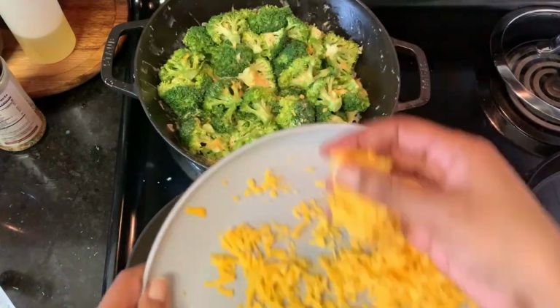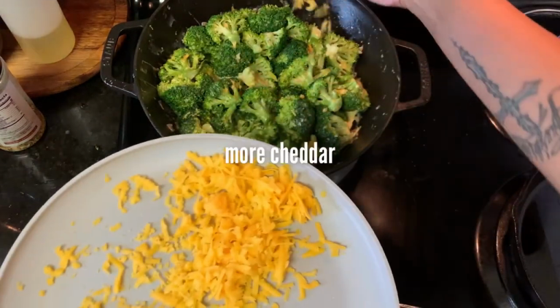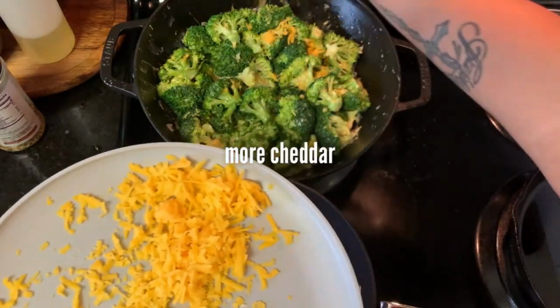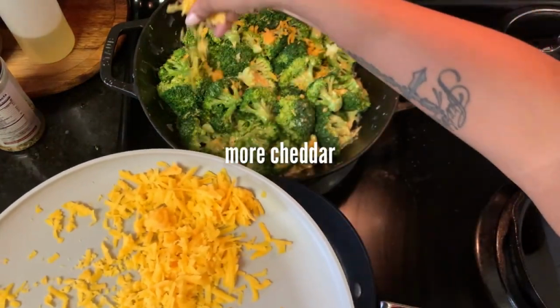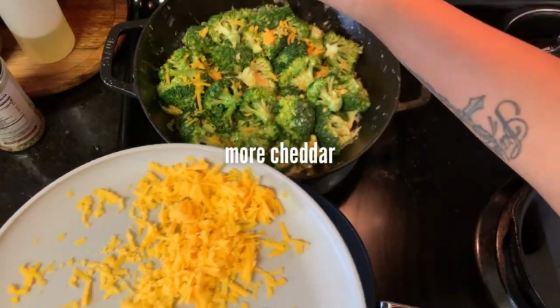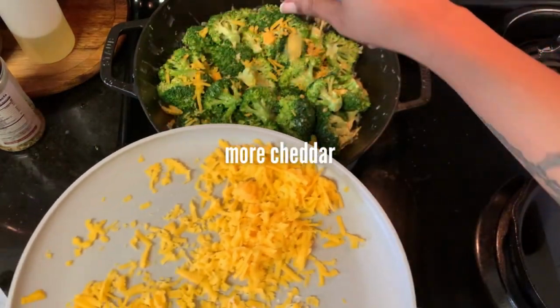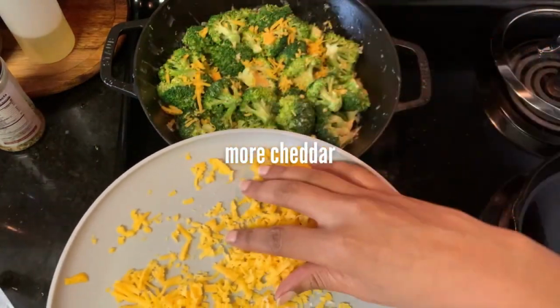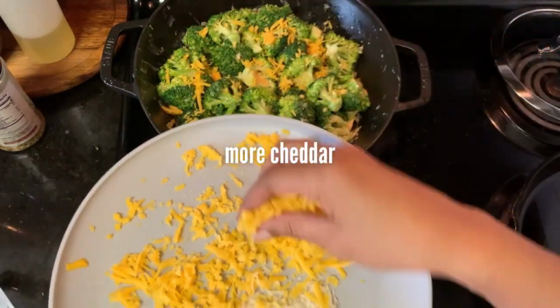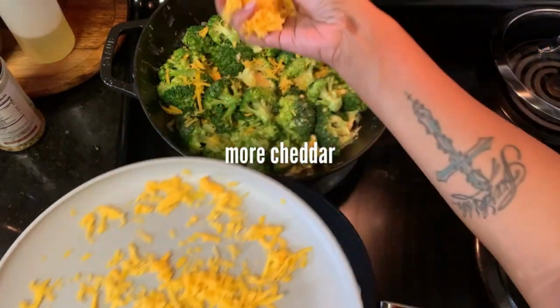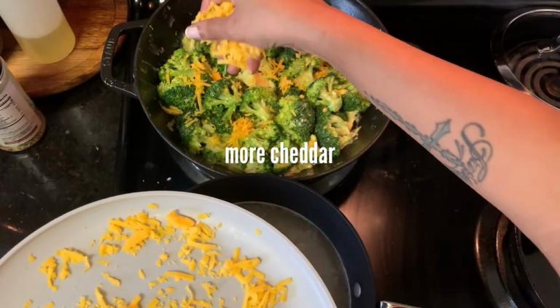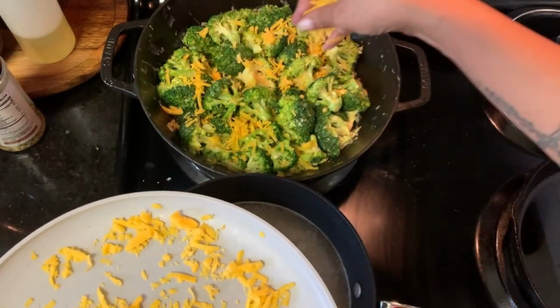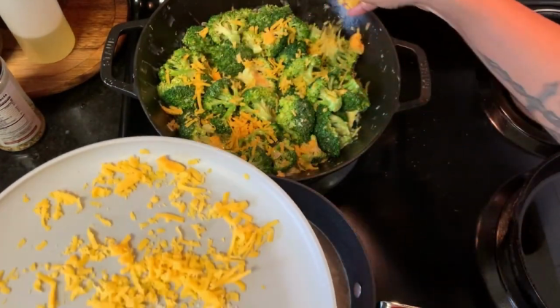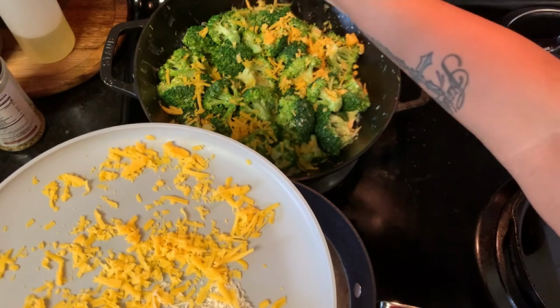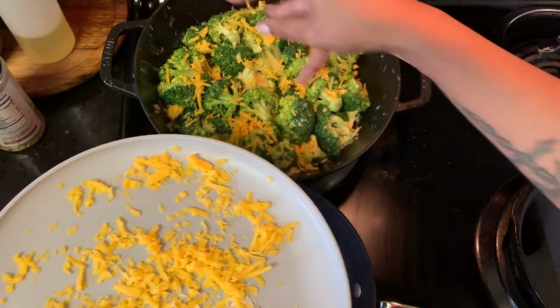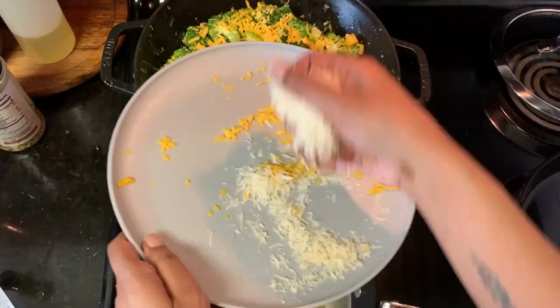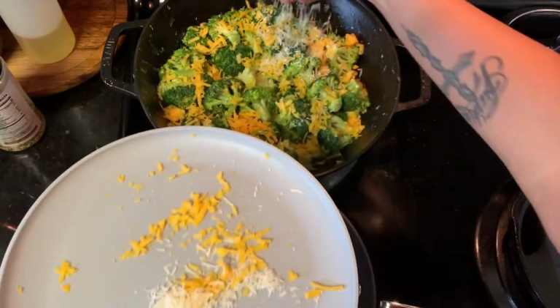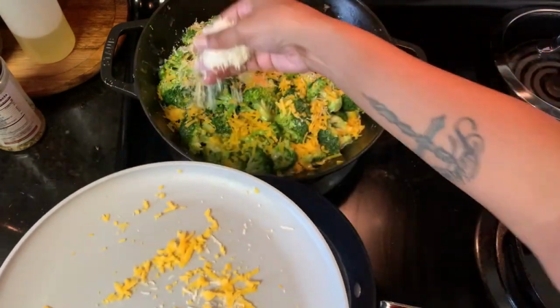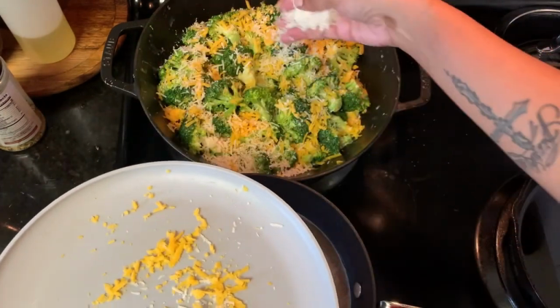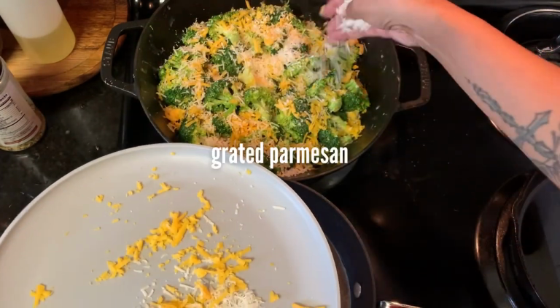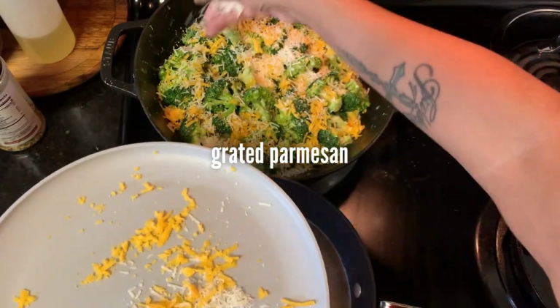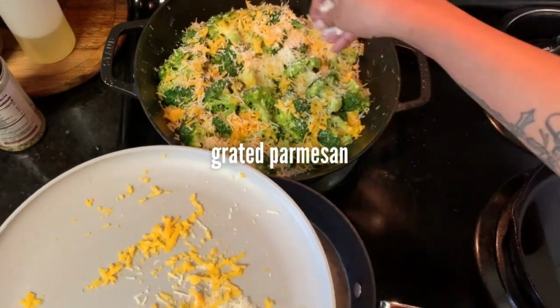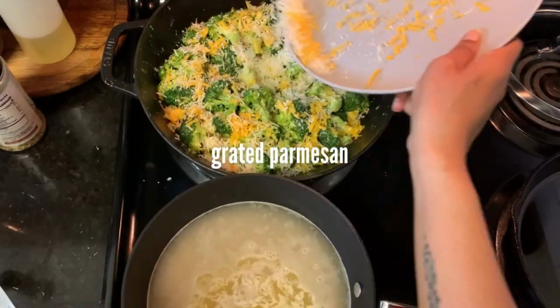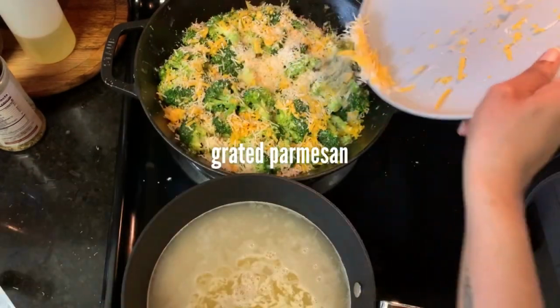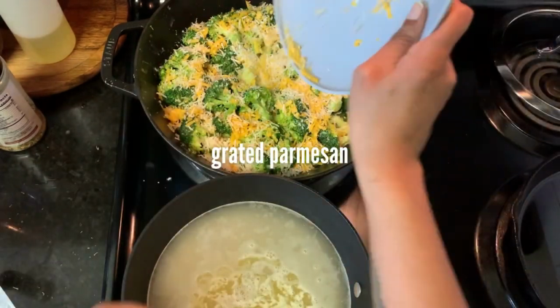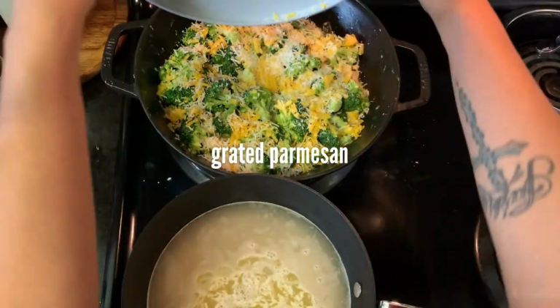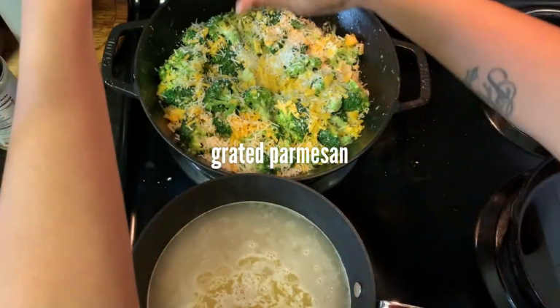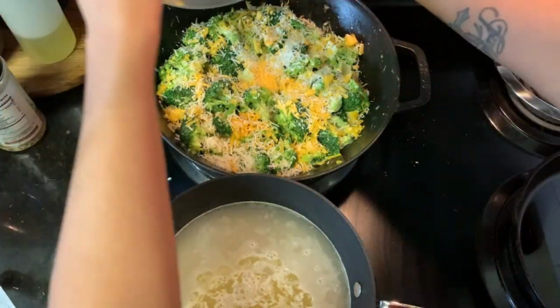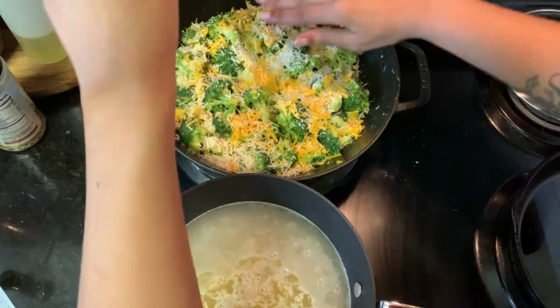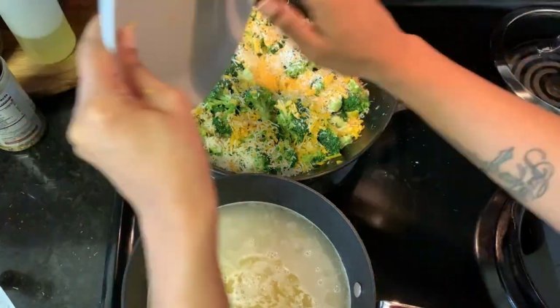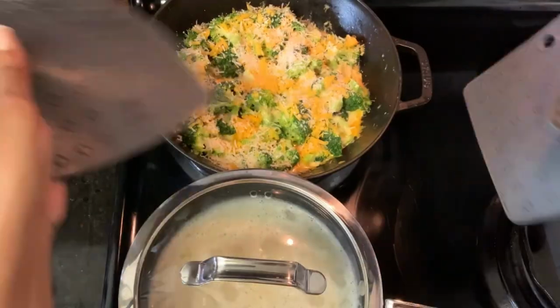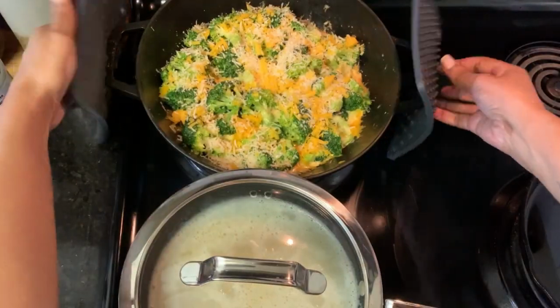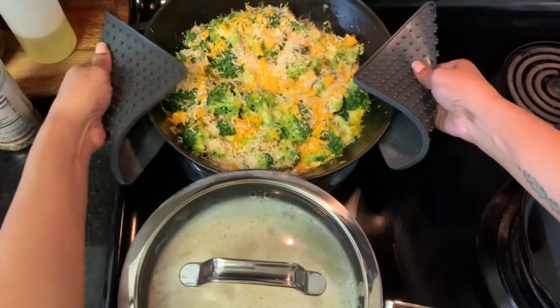After it's all stirred together, I top it with the cheddar cheese that I had set aside earlier and all of the parmesan. Then it goes in a 425 degree oven for 15 minutes.